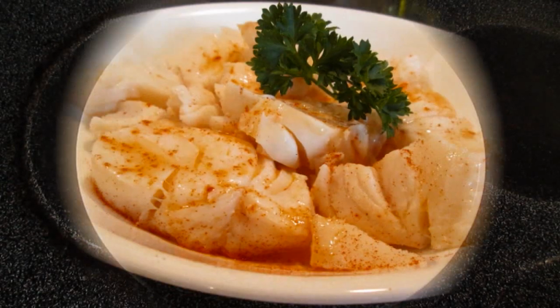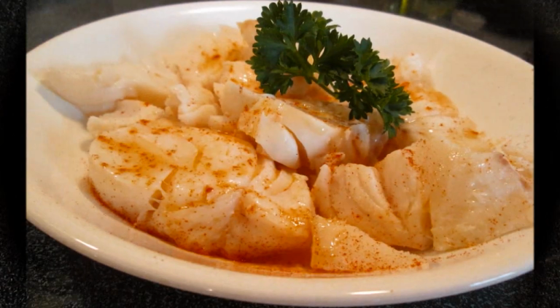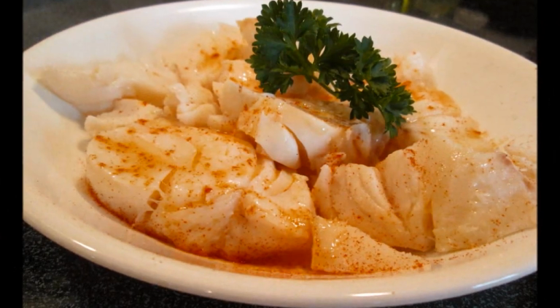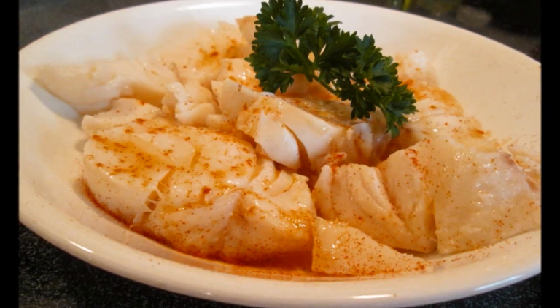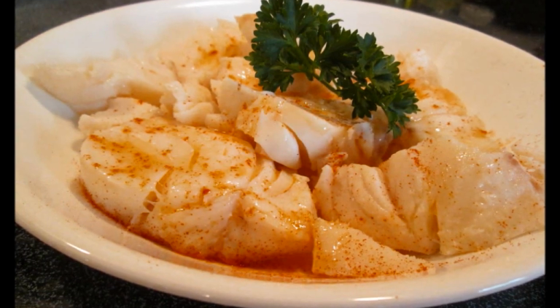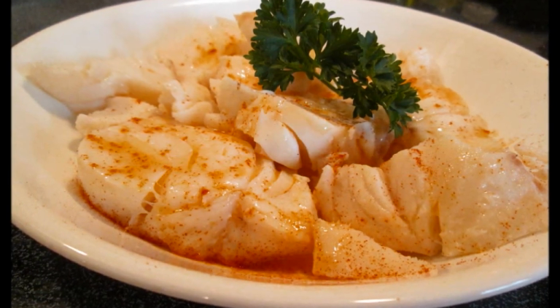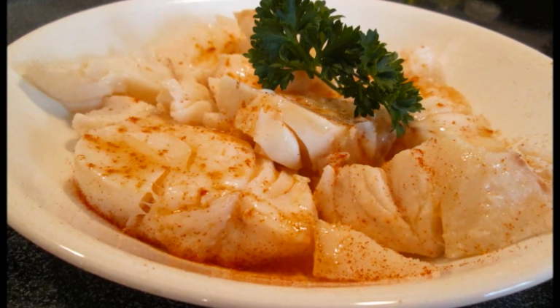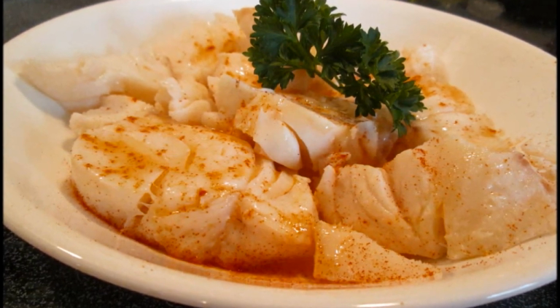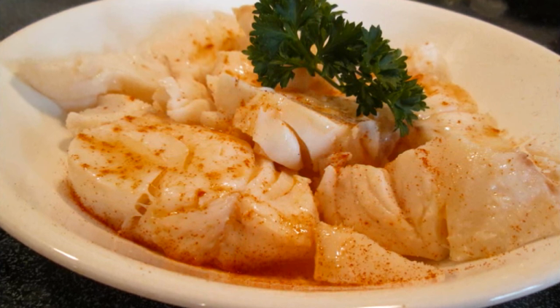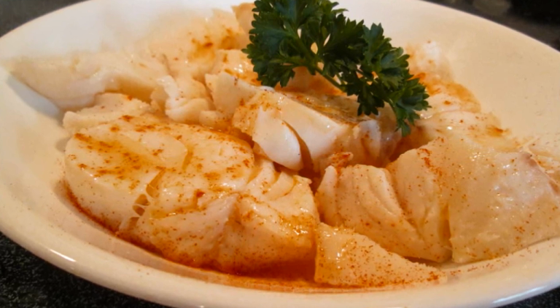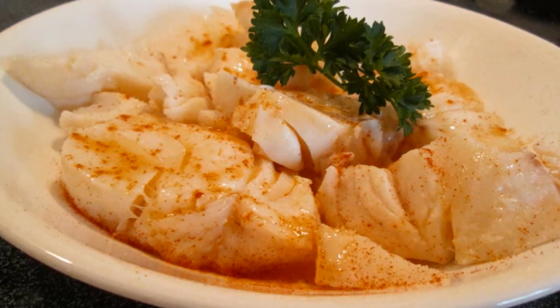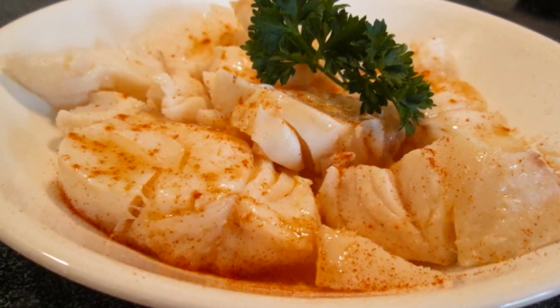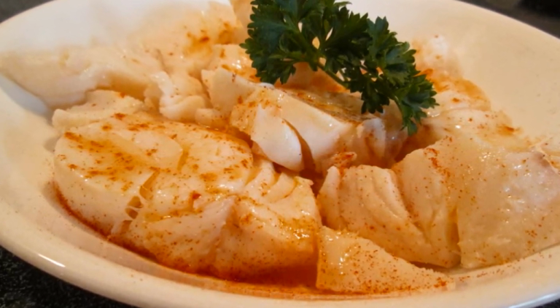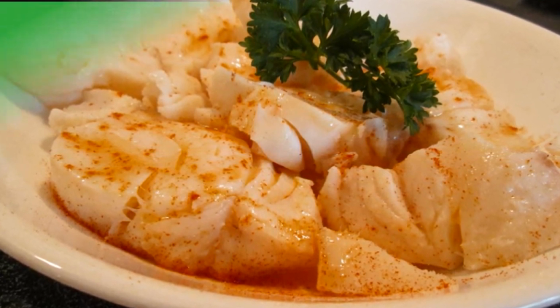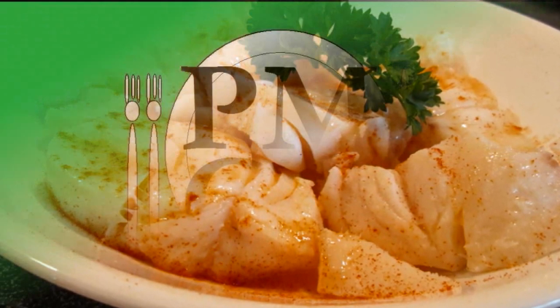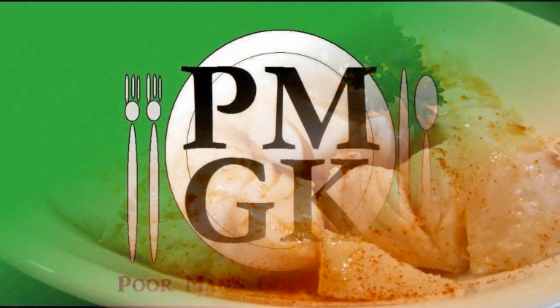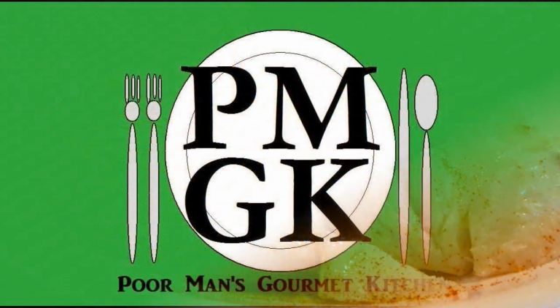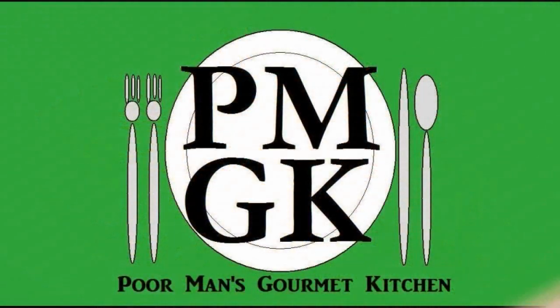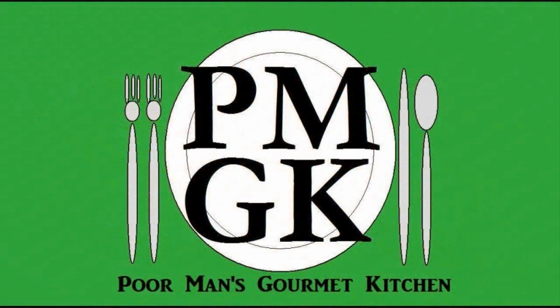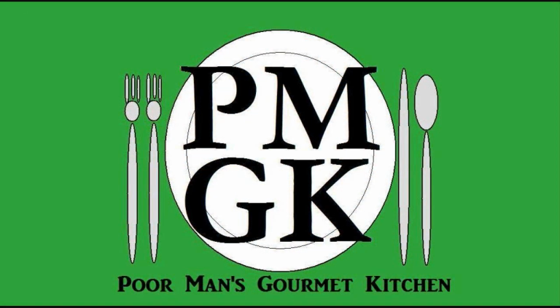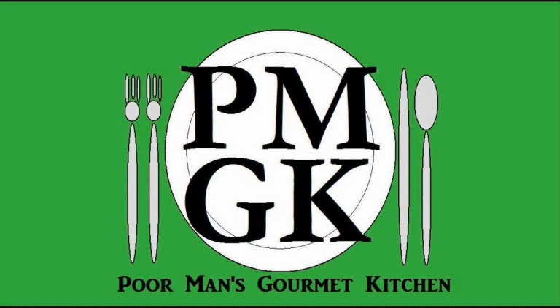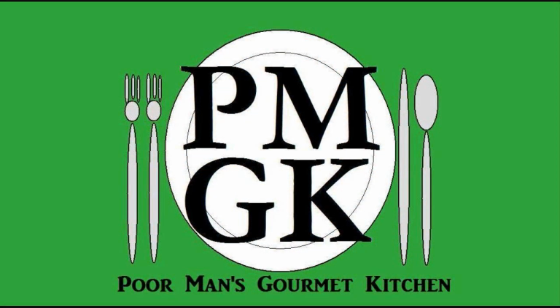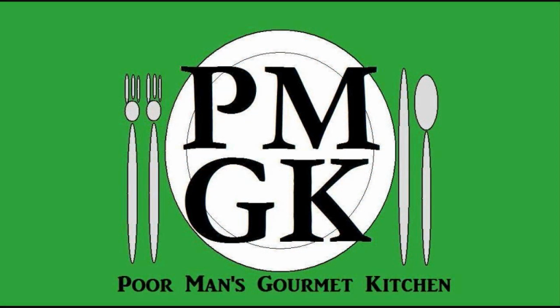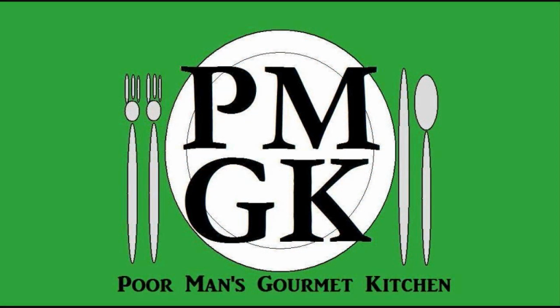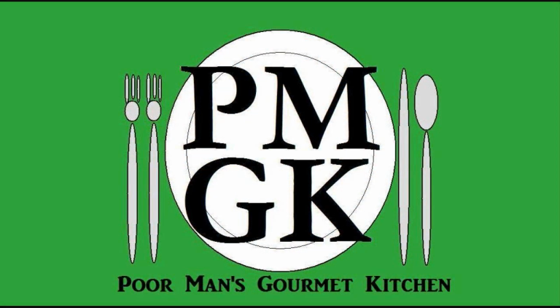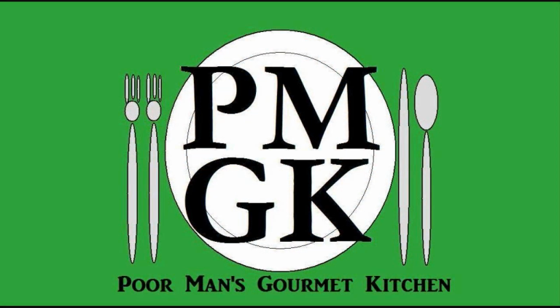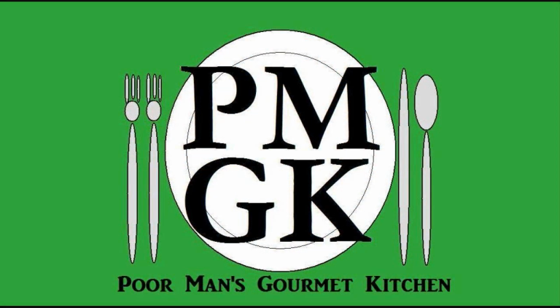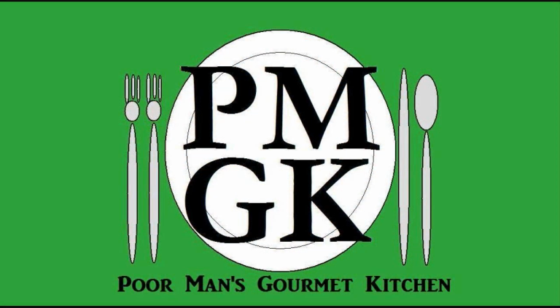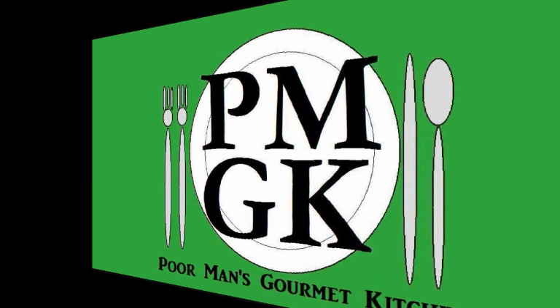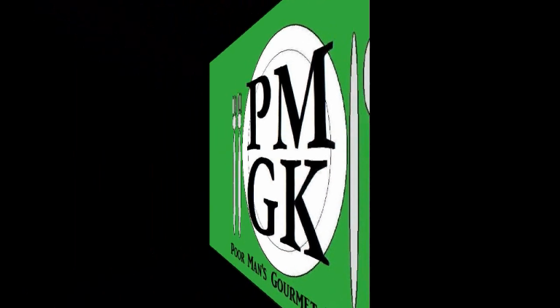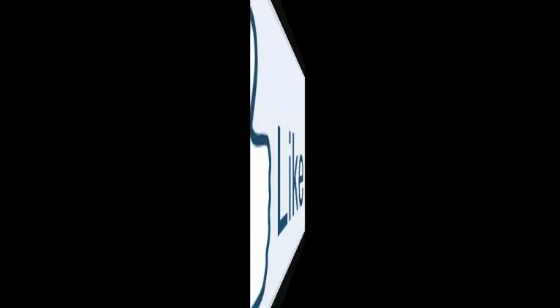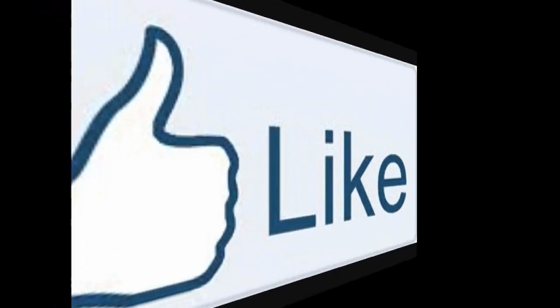Thank you for watching, and be sure to stop by PoorMansGourmetKitchen.com for more recipes and exact ingredients. Thank you.